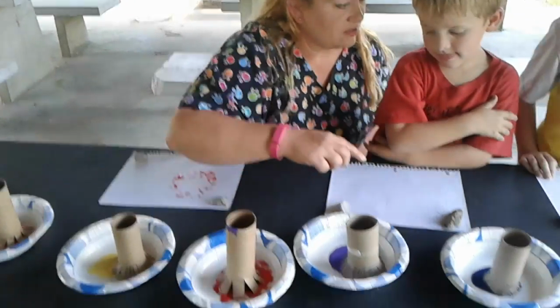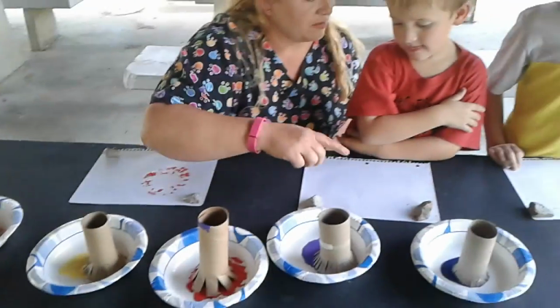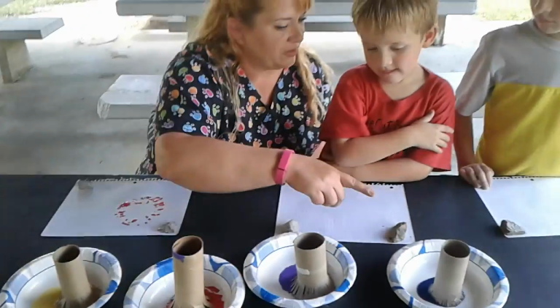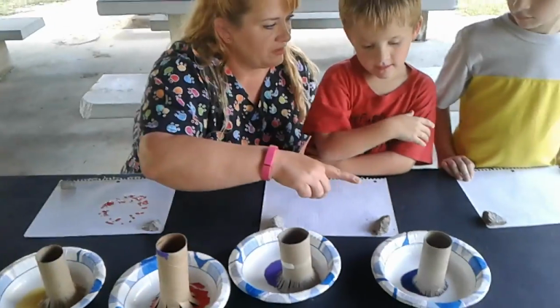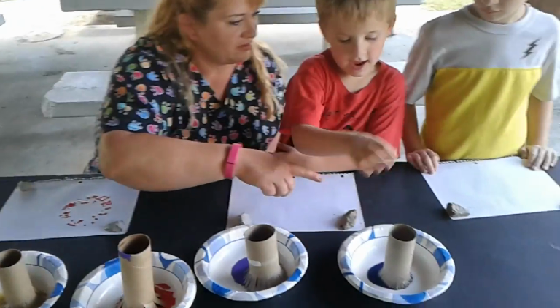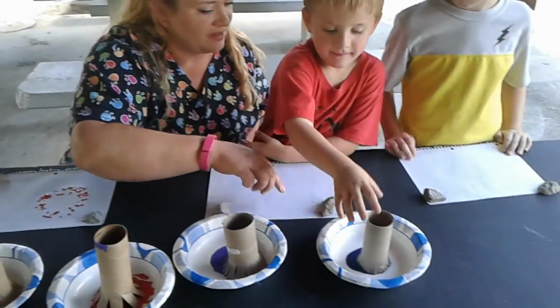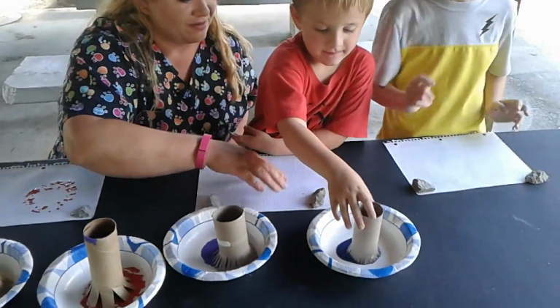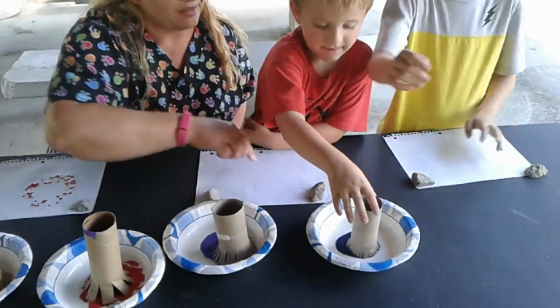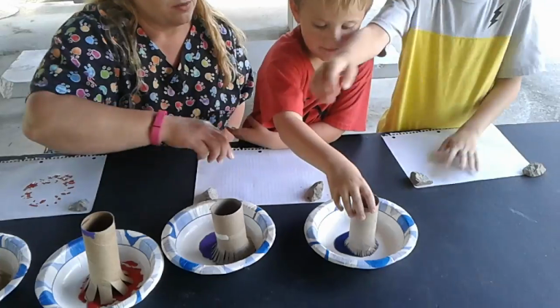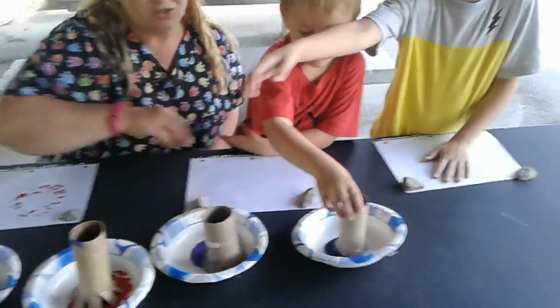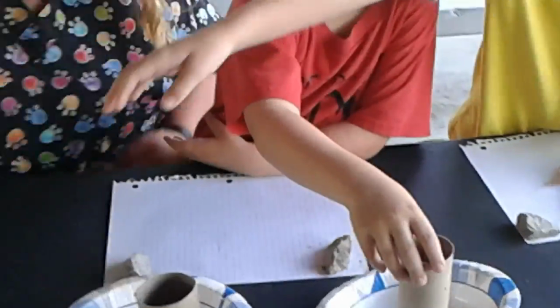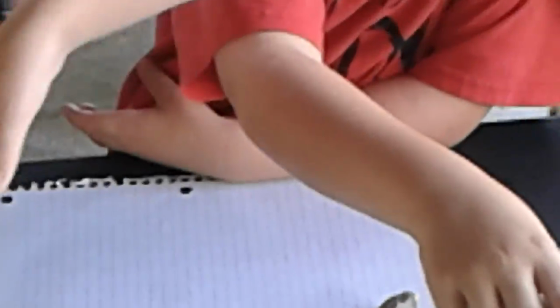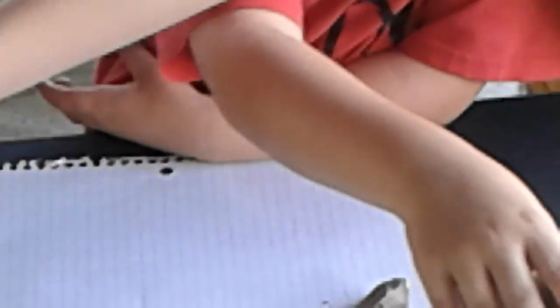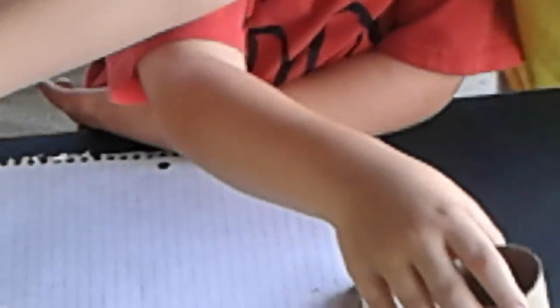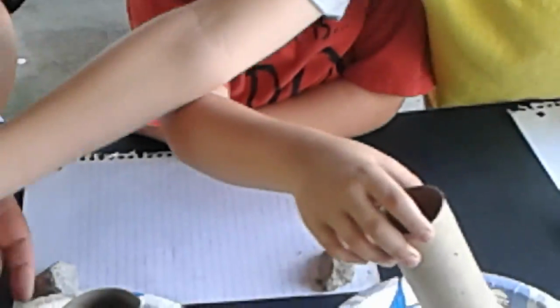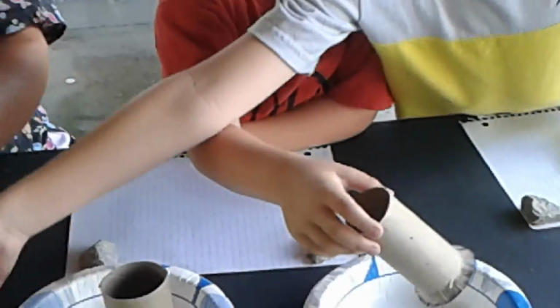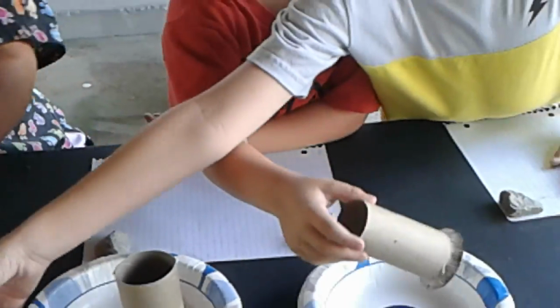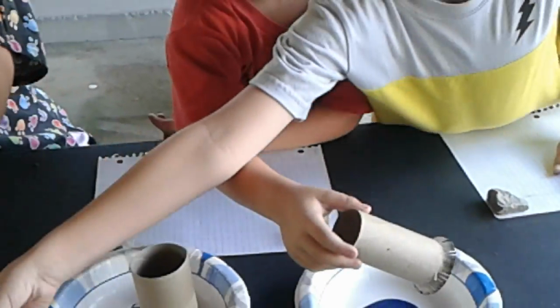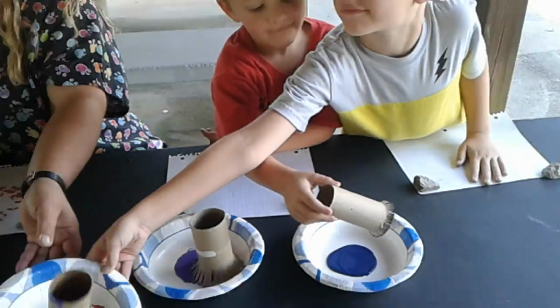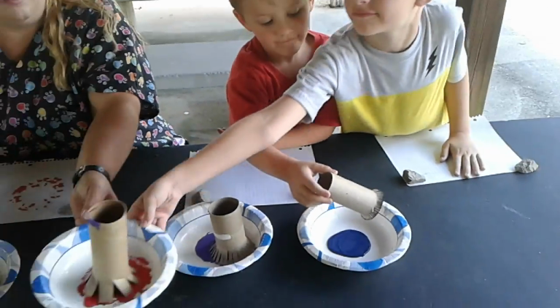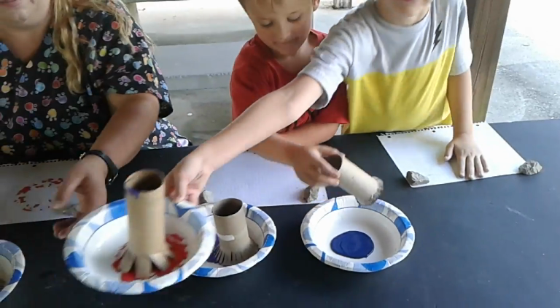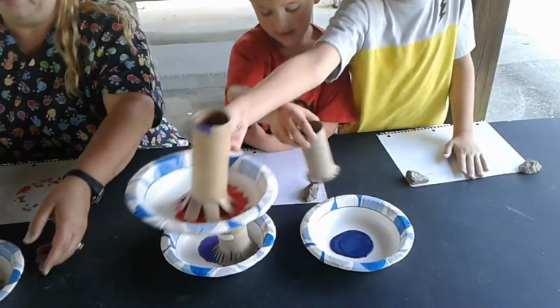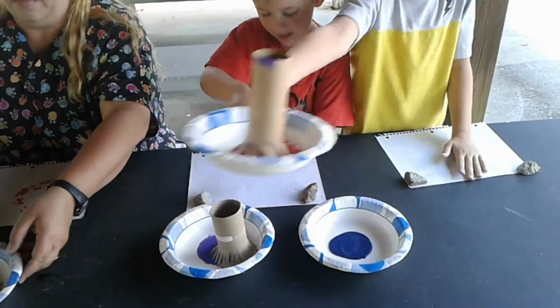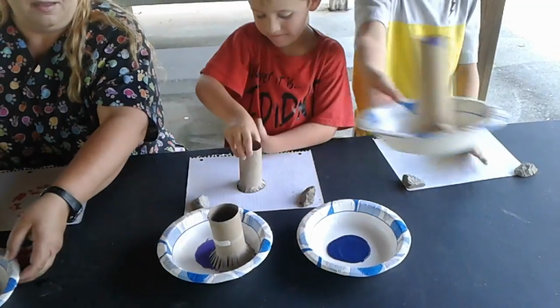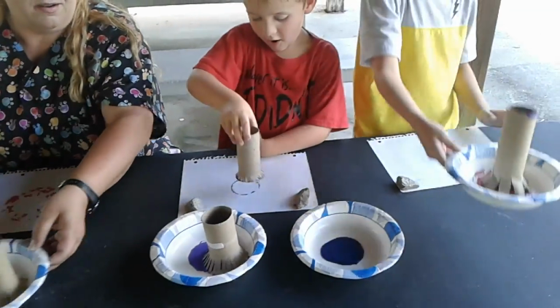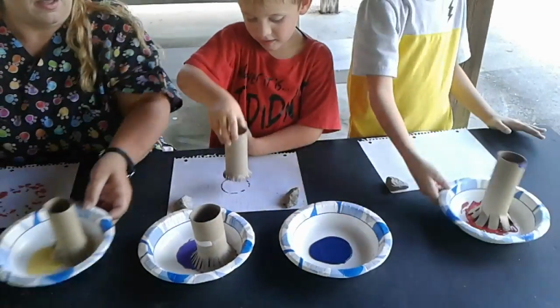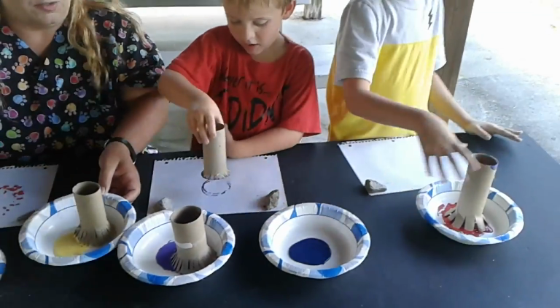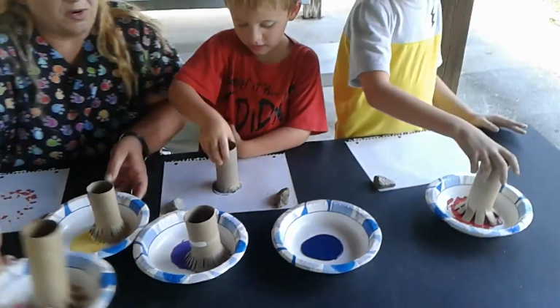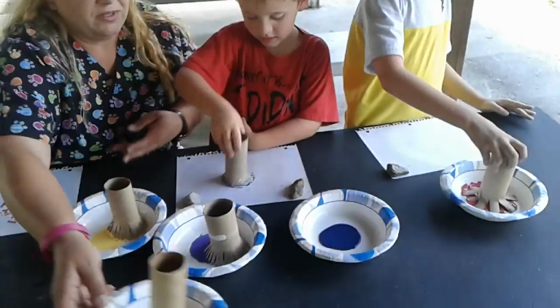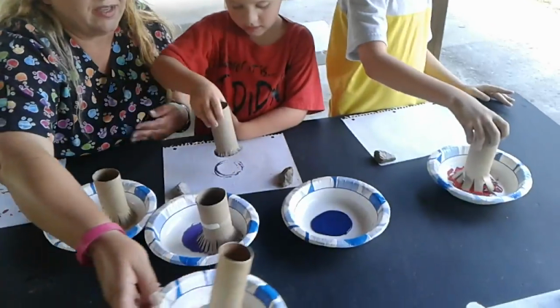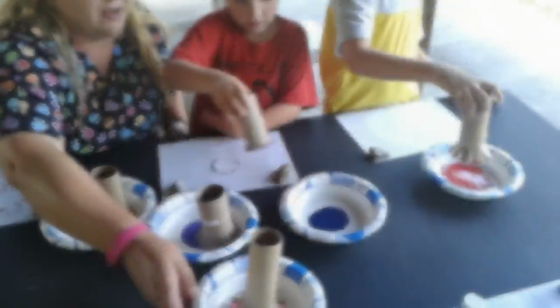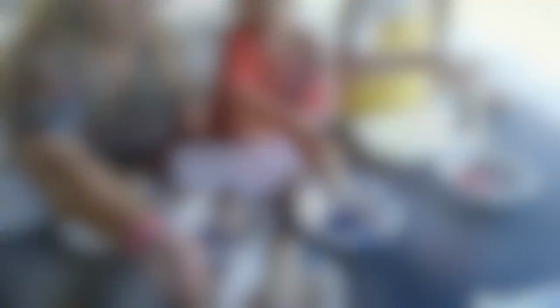You wanted to start with blue? All right, so why don't you start — what color would you like? You want the red? Be careful. All right, and there's purple and yellow too.